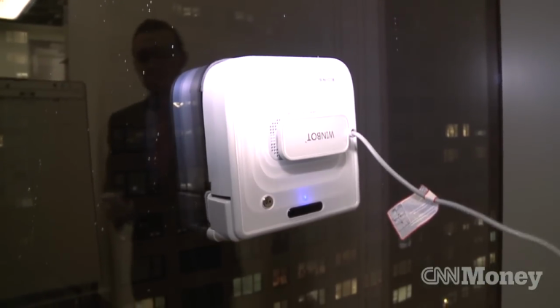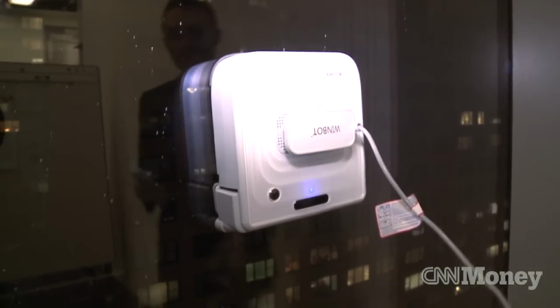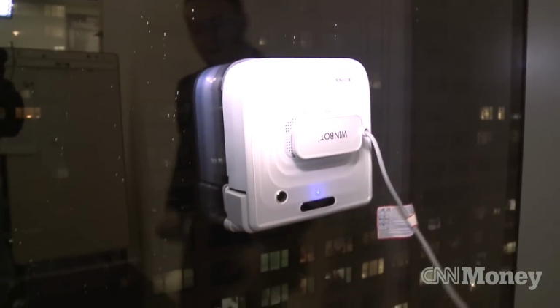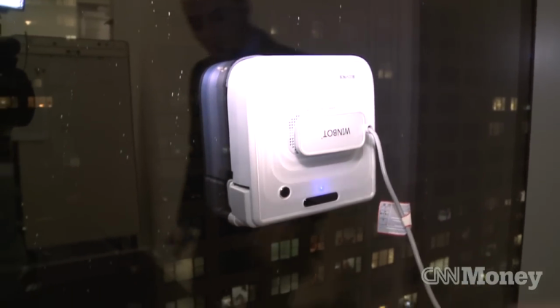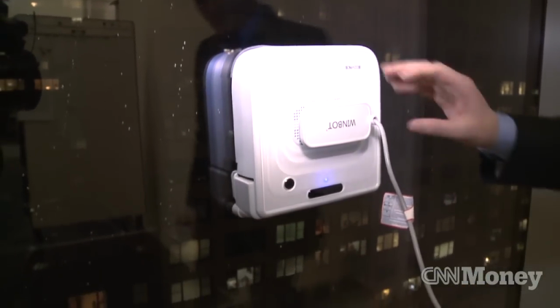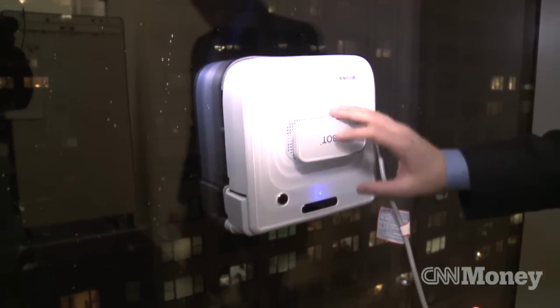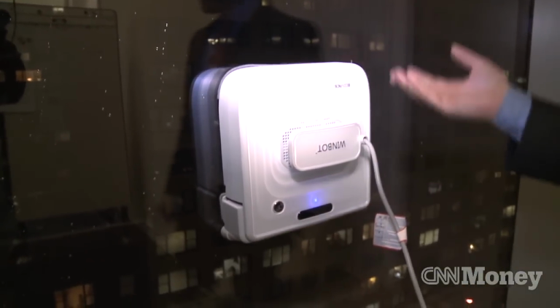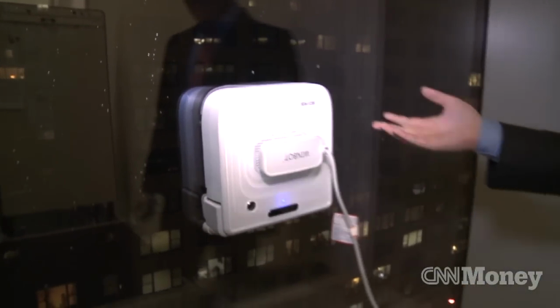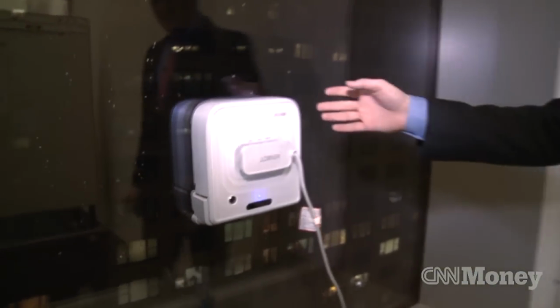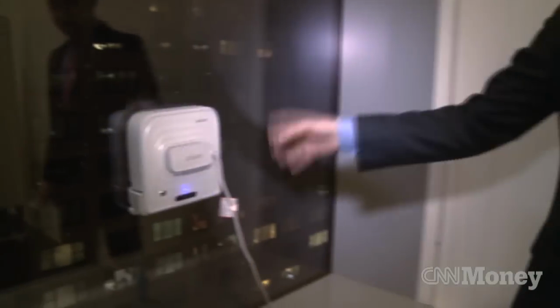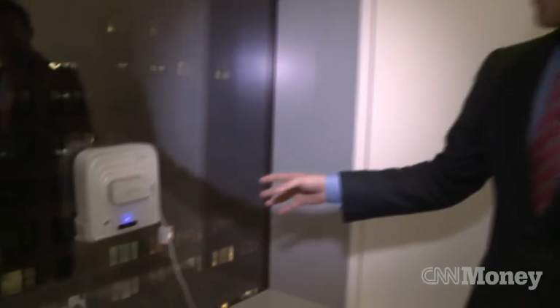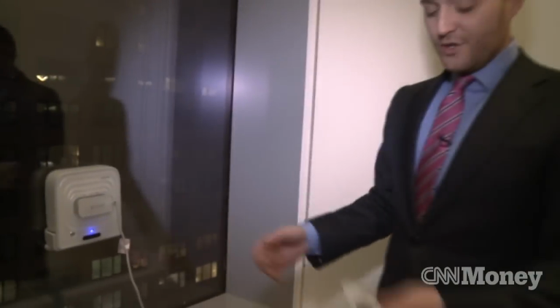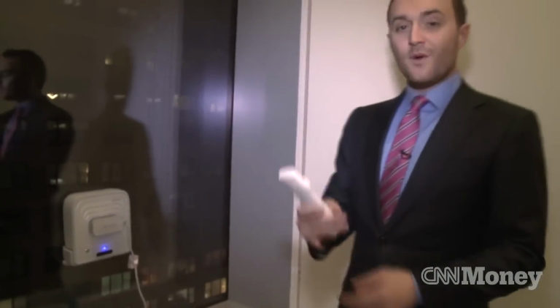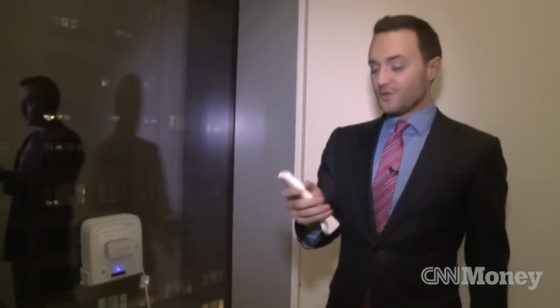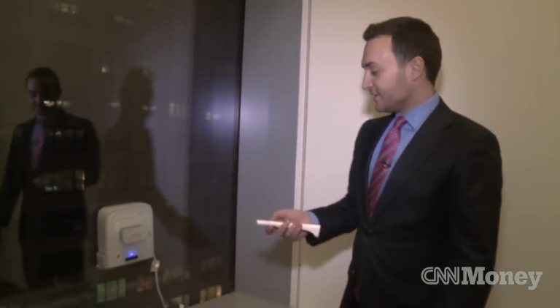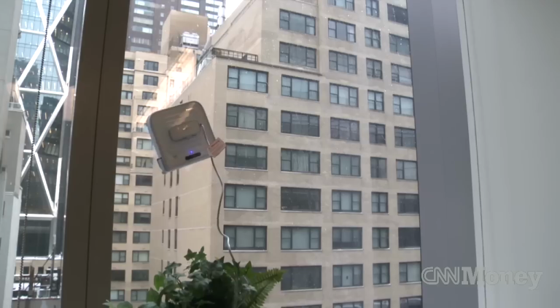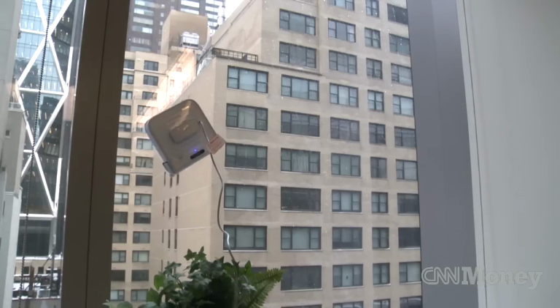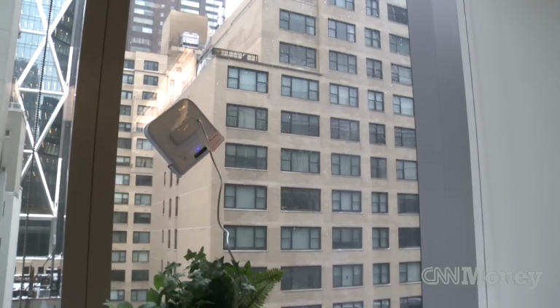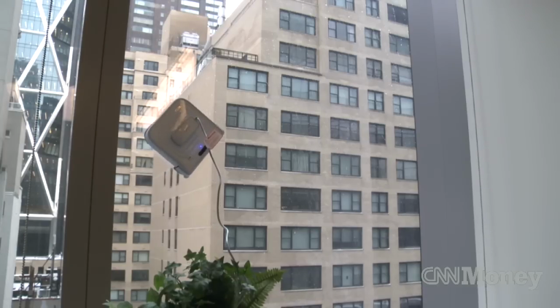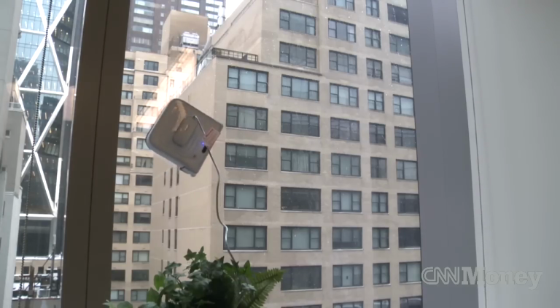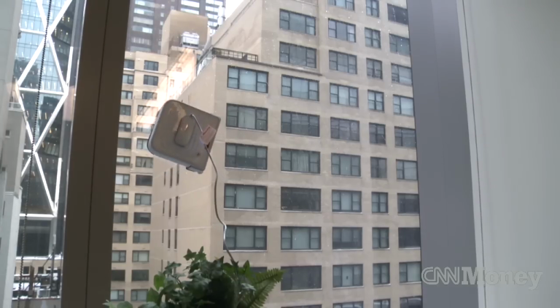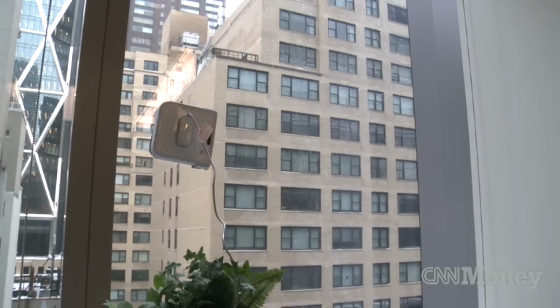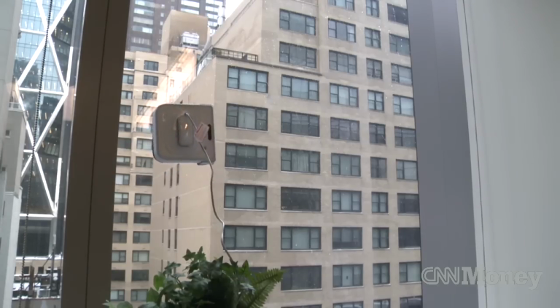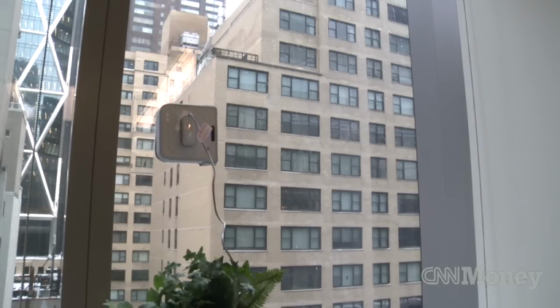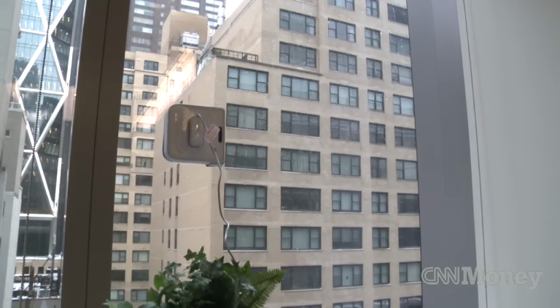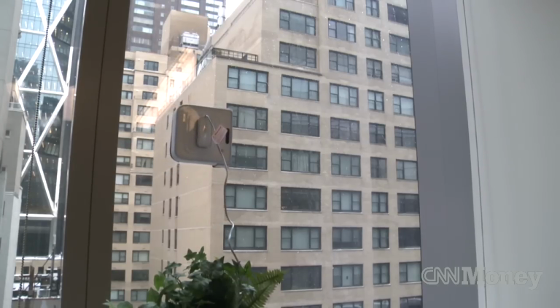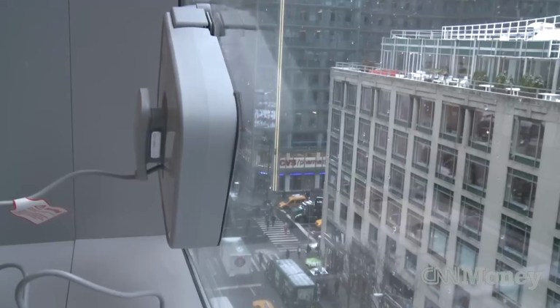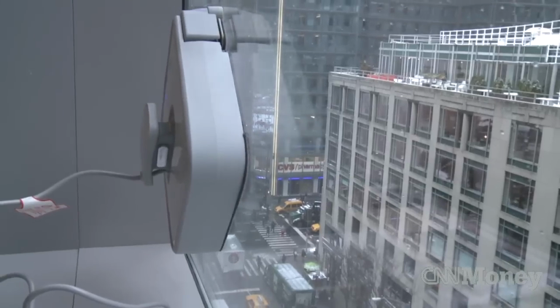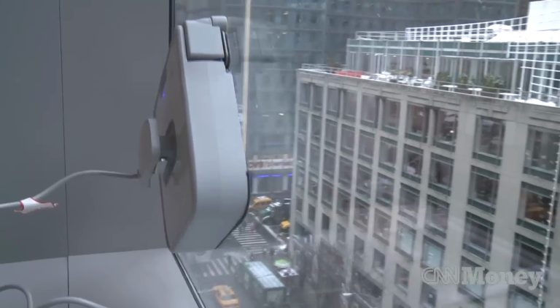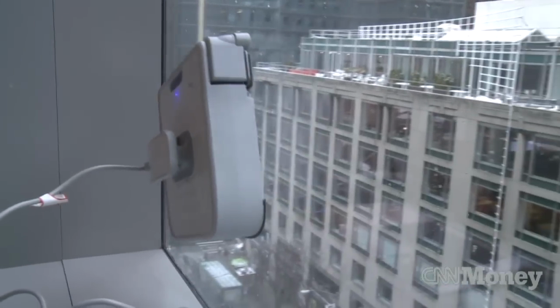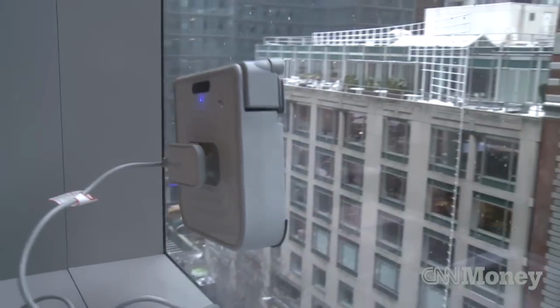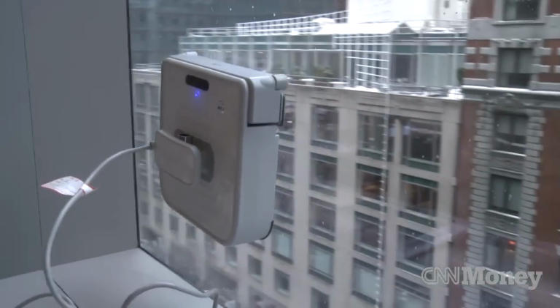This robot is called the WinBot. As you can see, it cleans windows. You can use a remote control to send it left, right, up and down, but it can actually figure out how big your window is and decide what's the most efficient way to clean it.